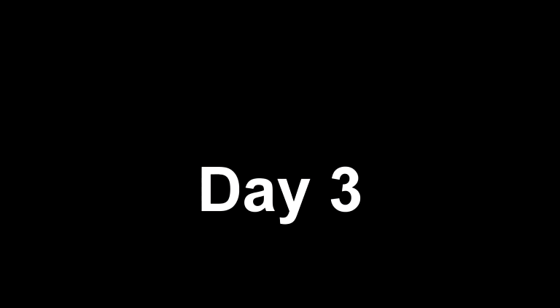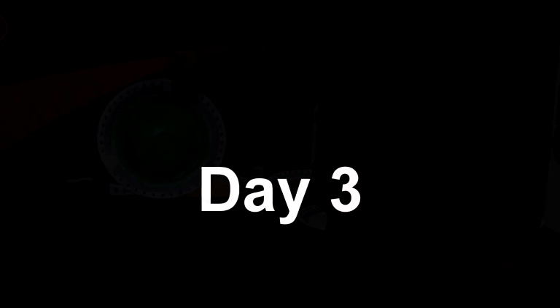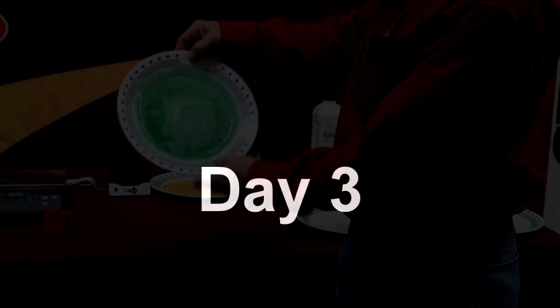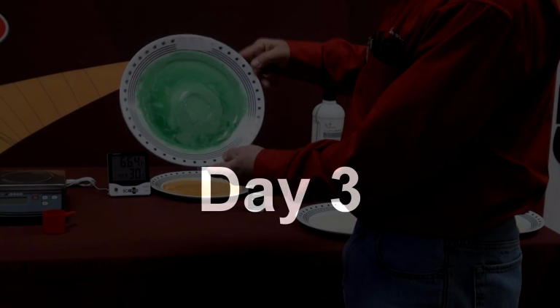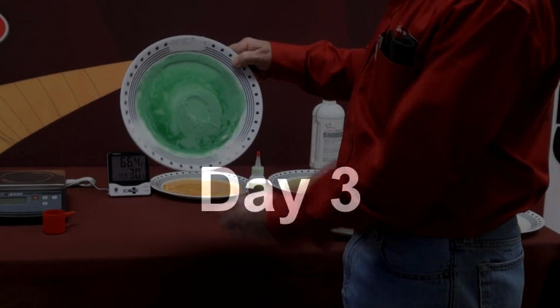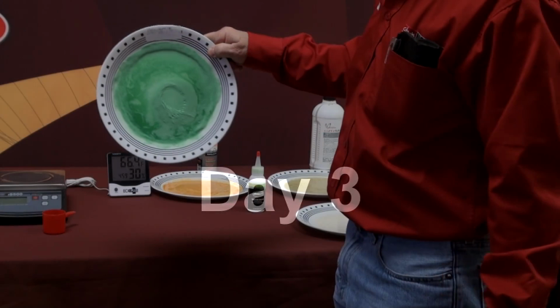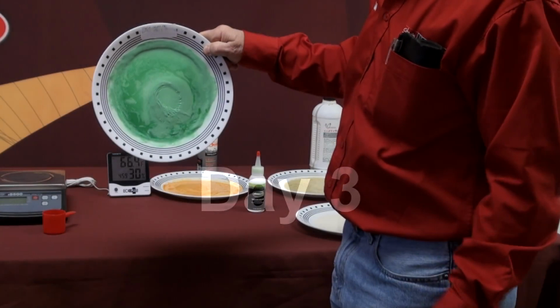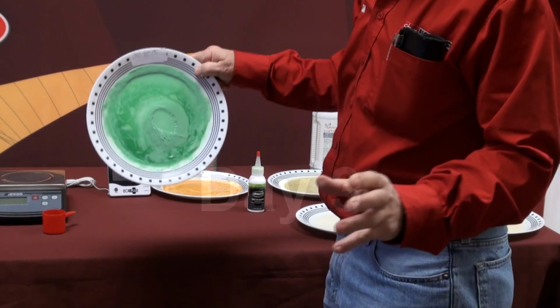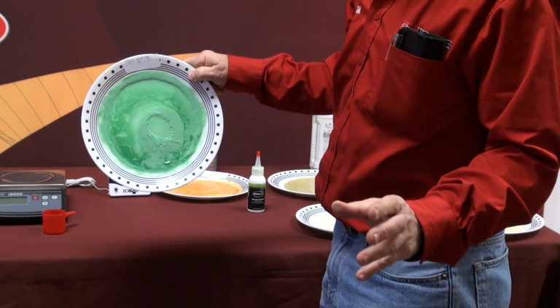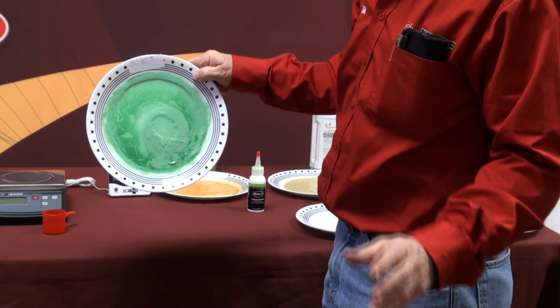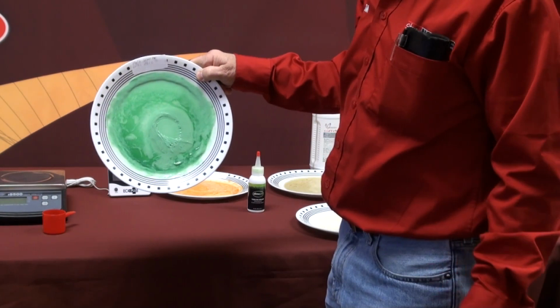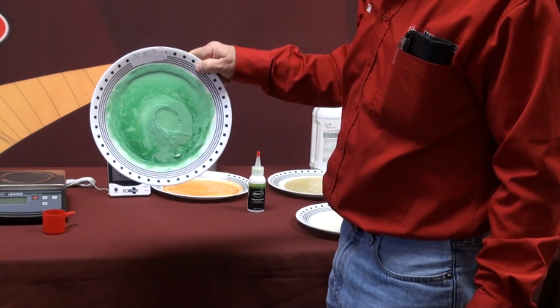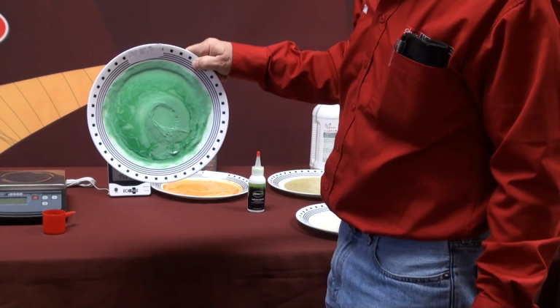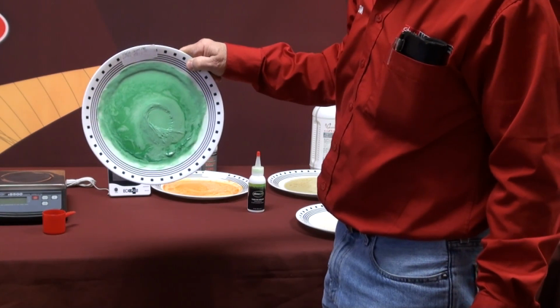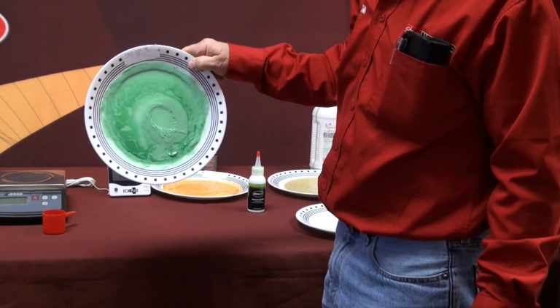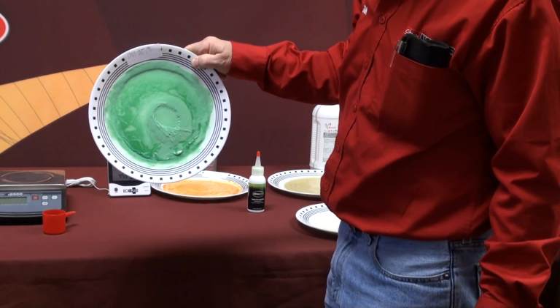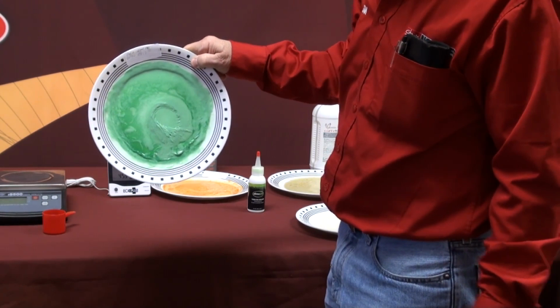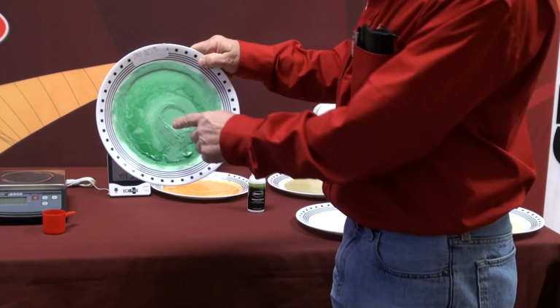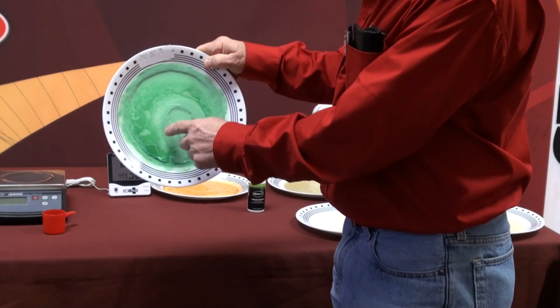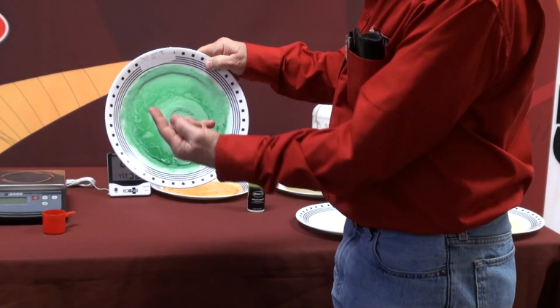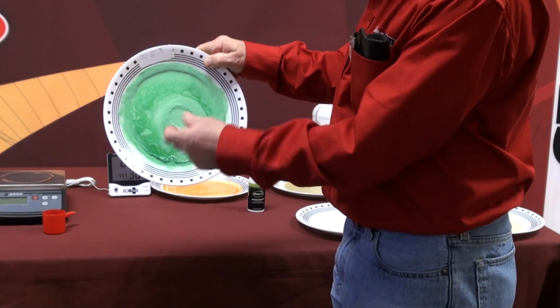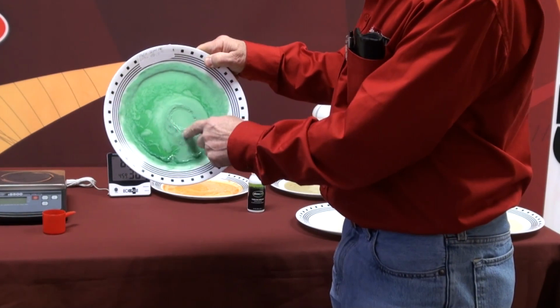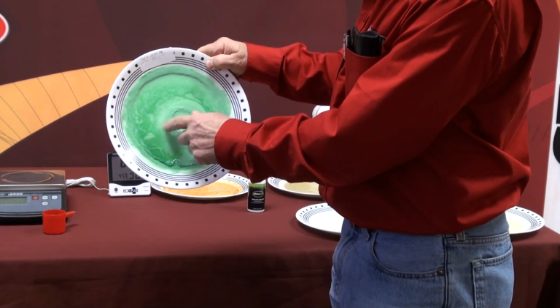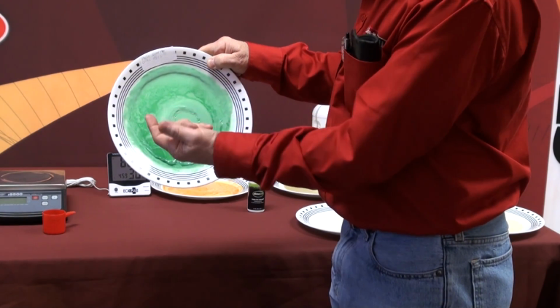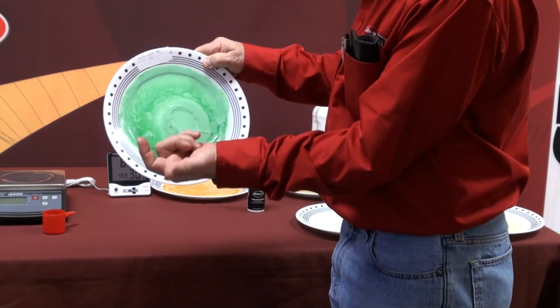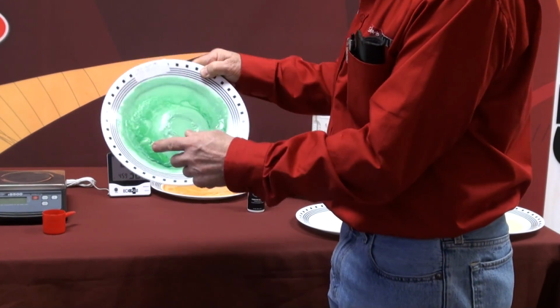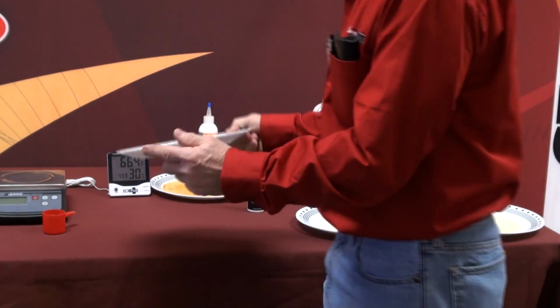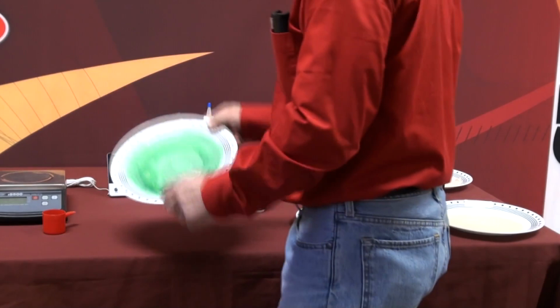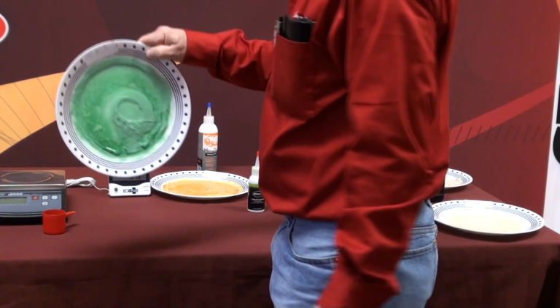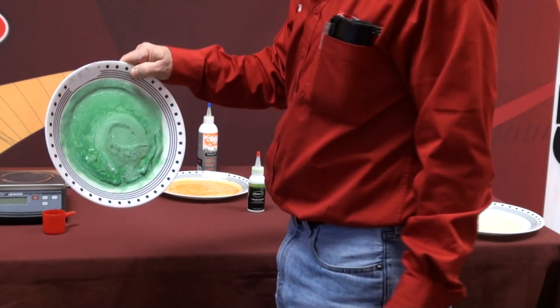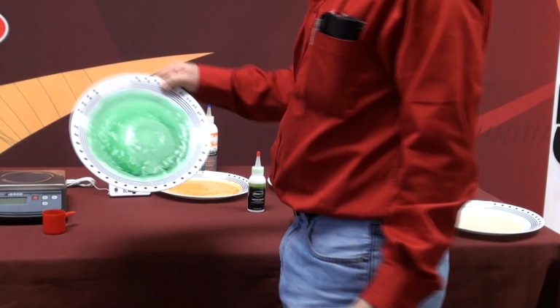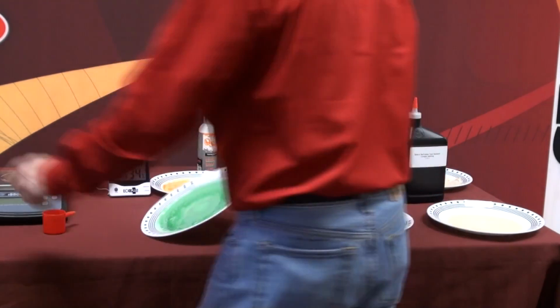Day three, and here's the Slime — the new Super Slime. It's not completely dry but it won't run off the plate. It doesn't come off on your finger, but it's still a little bit sticky and gooey. It's never going to run inside of a tire.